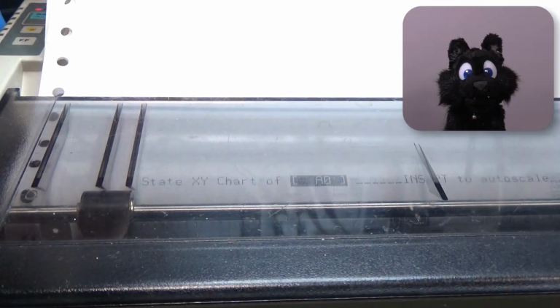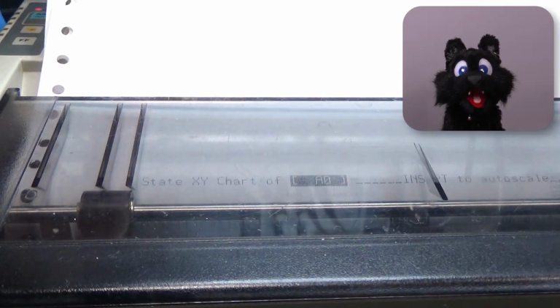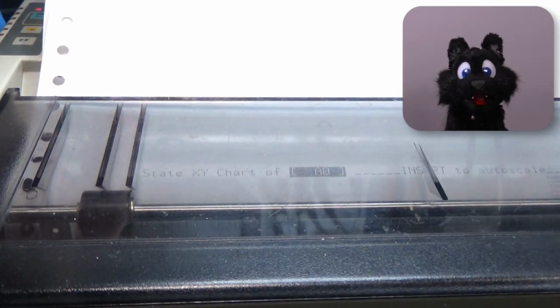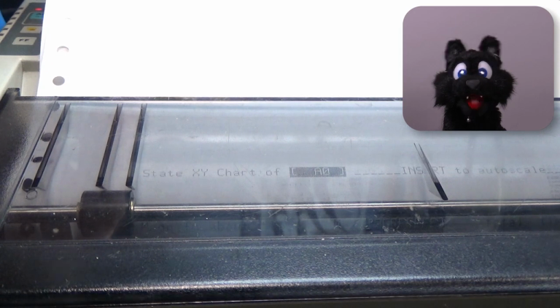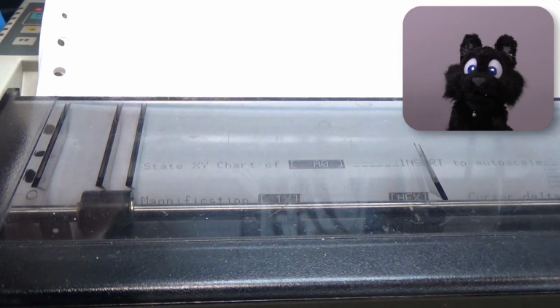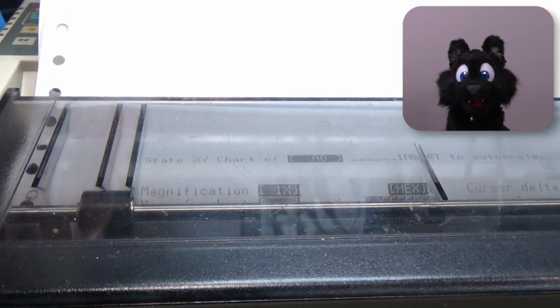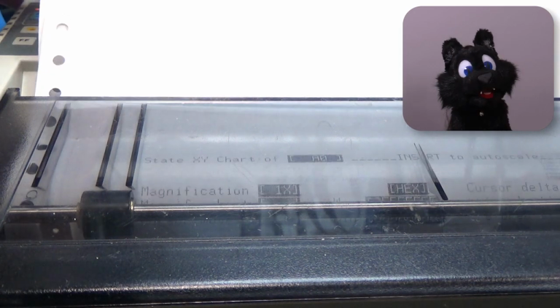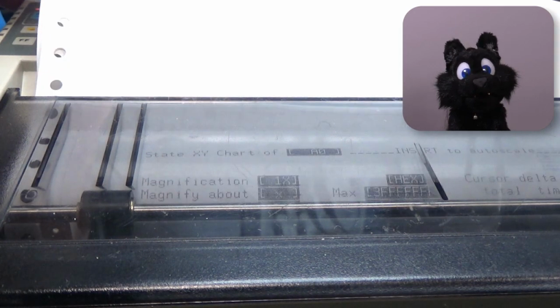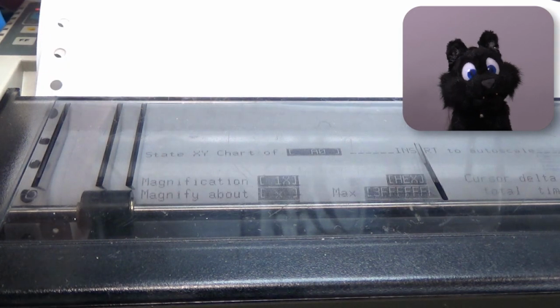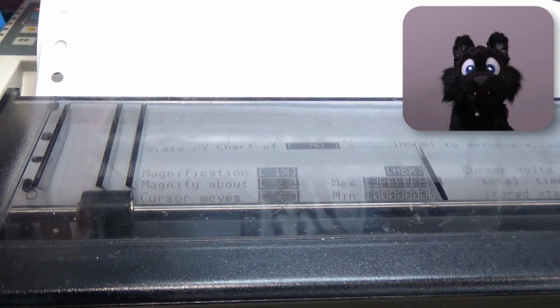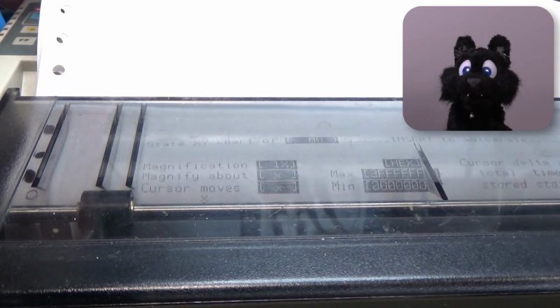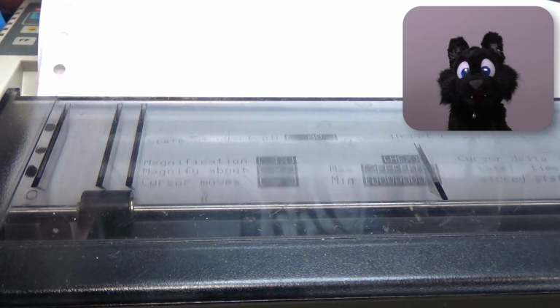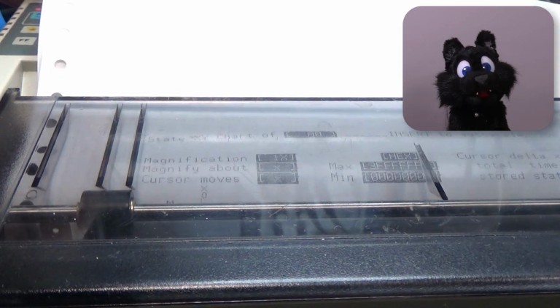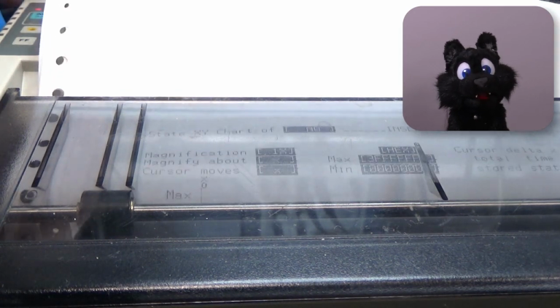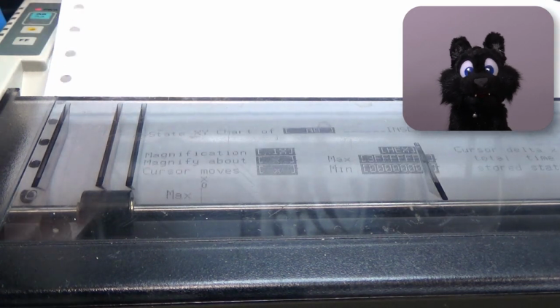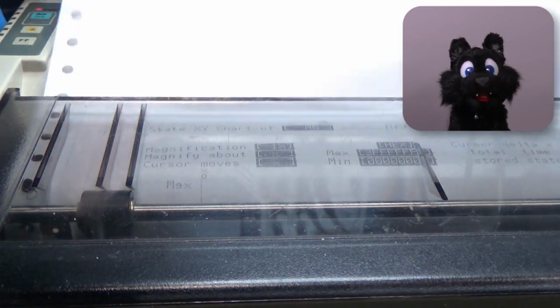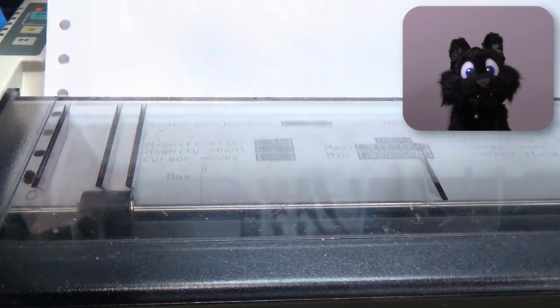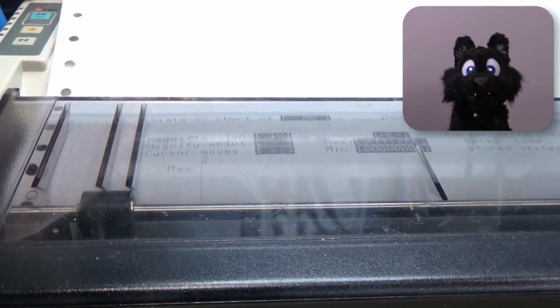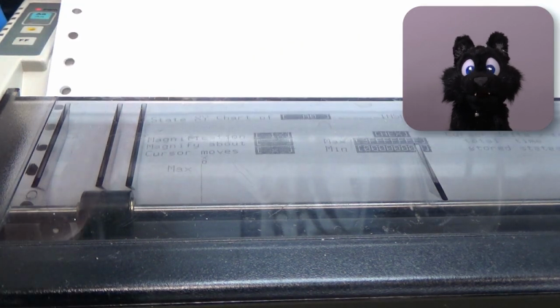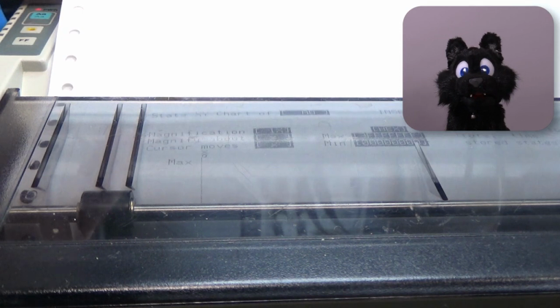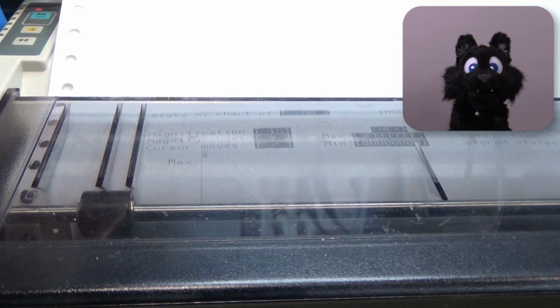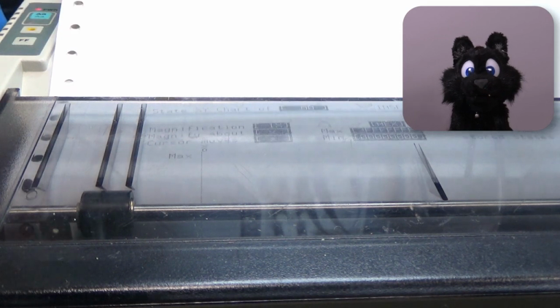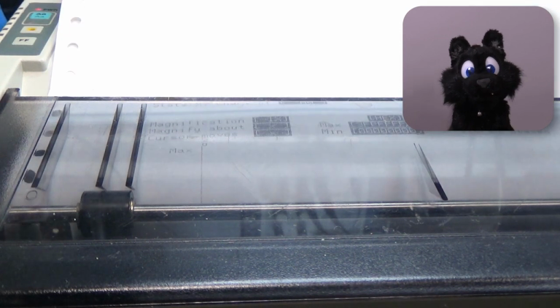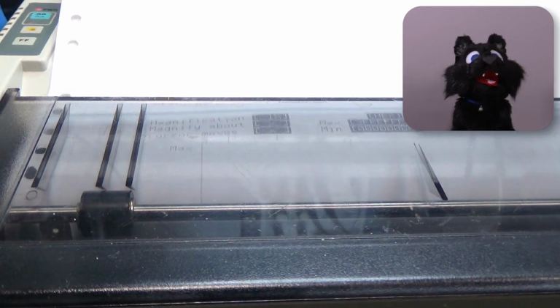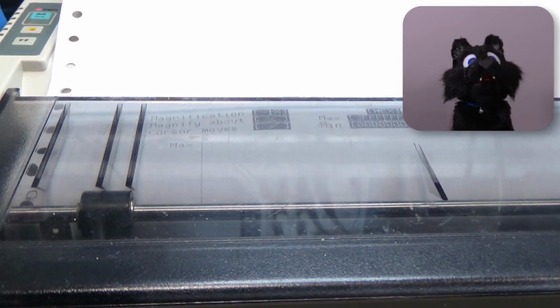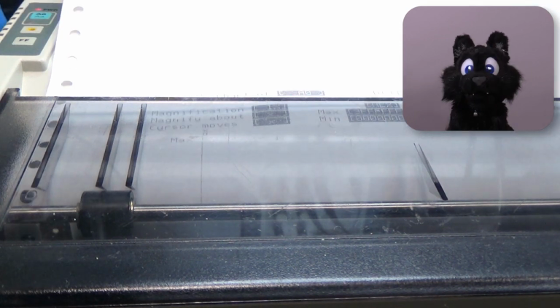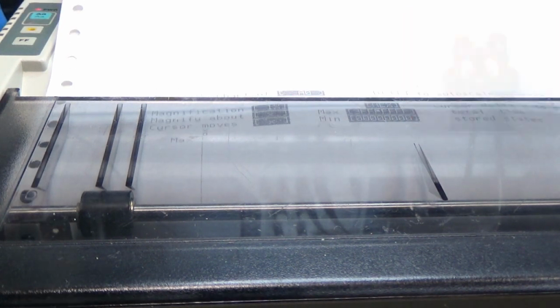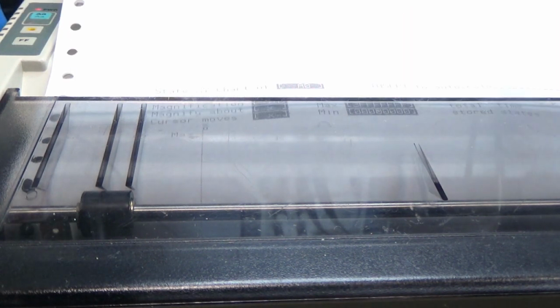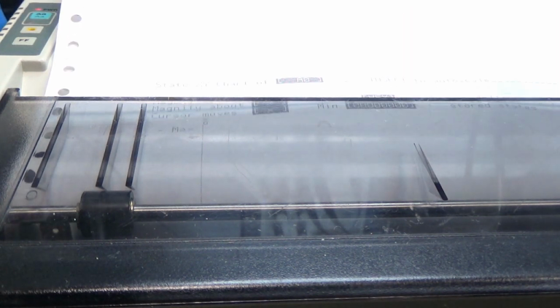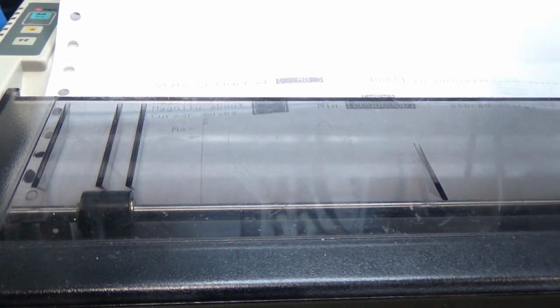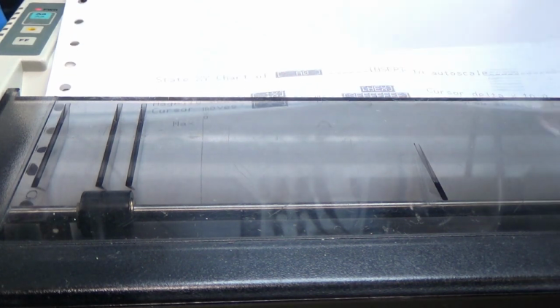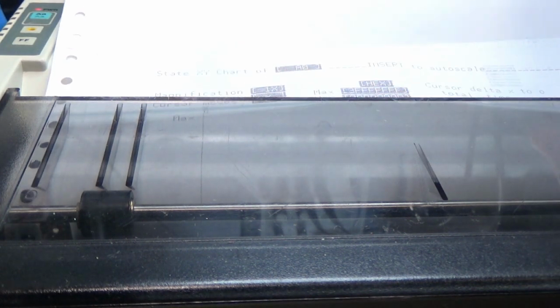And here we go! Finally! I can now also have a hard copy of any logic analyzer screen. Woohoo! All right!